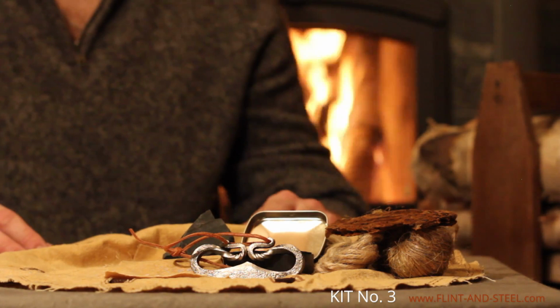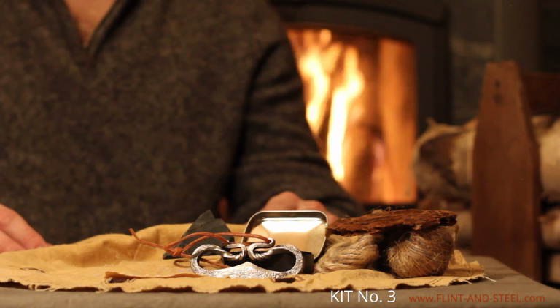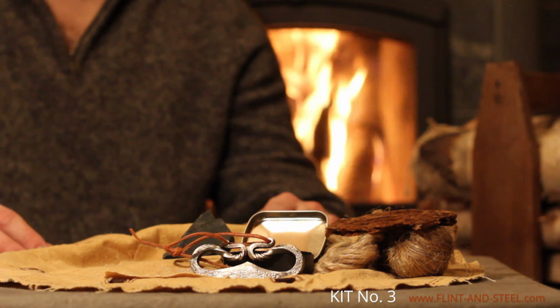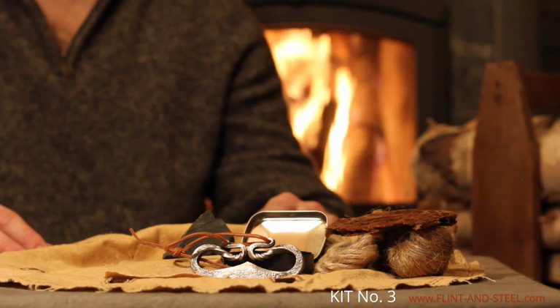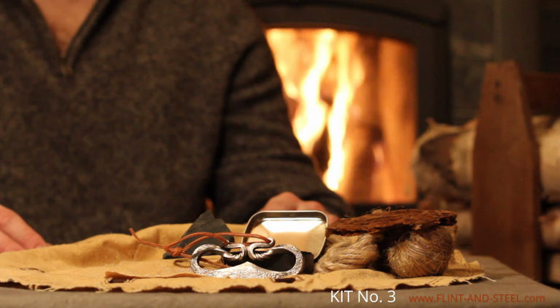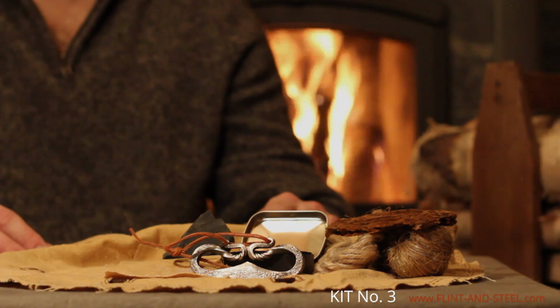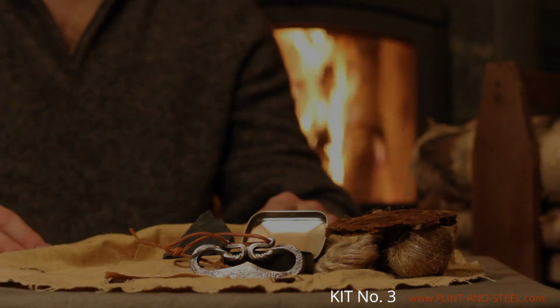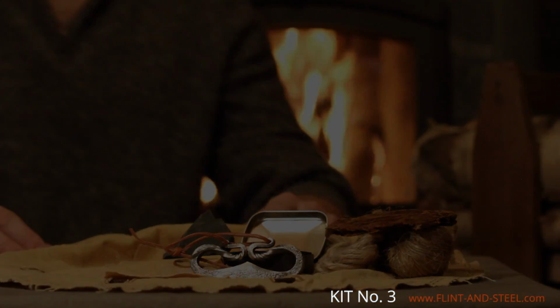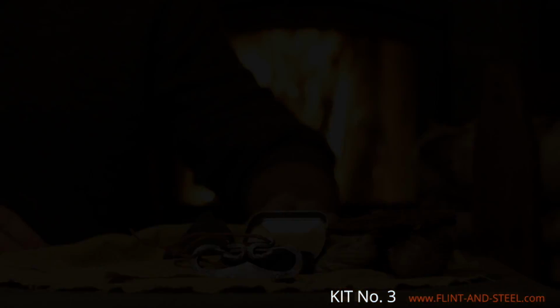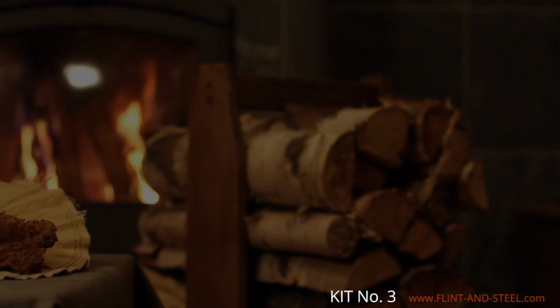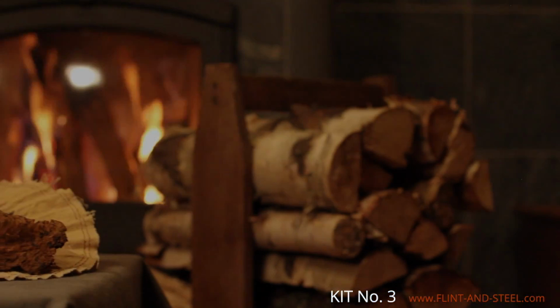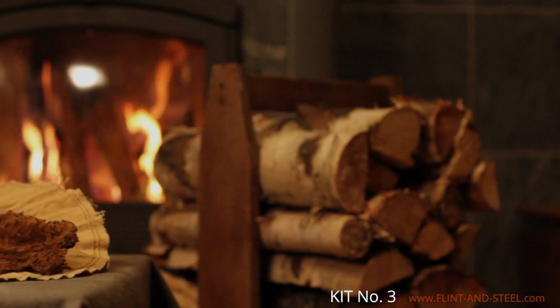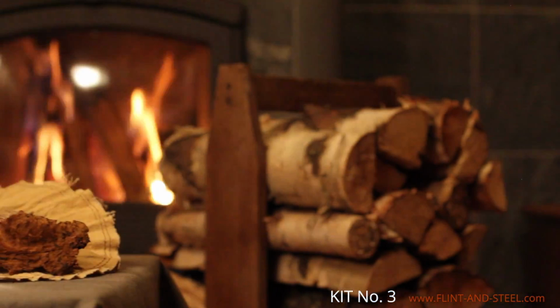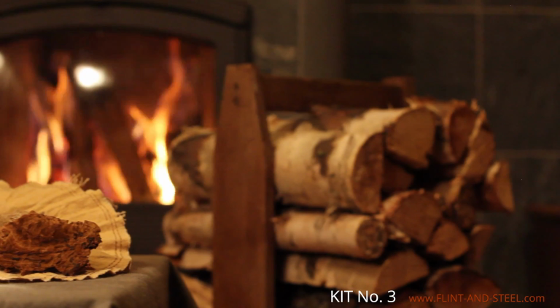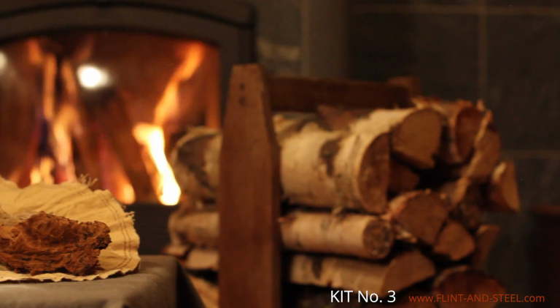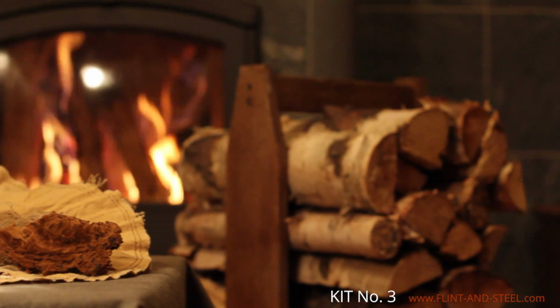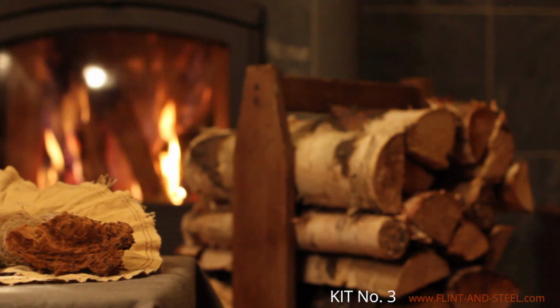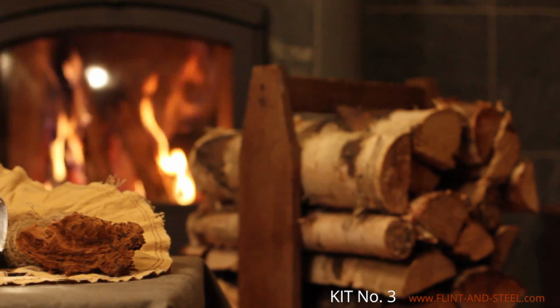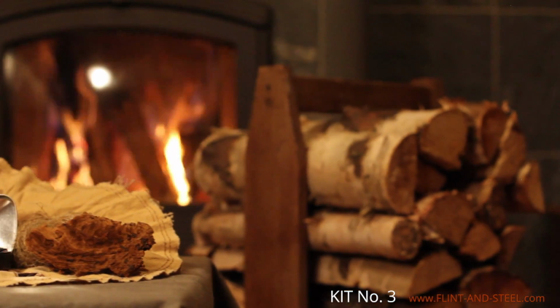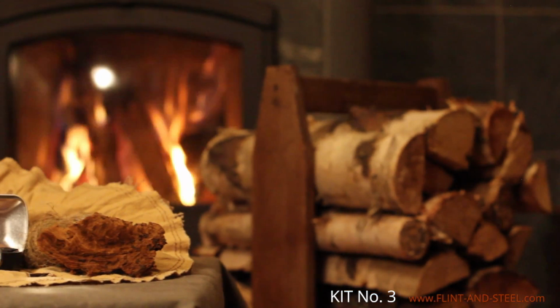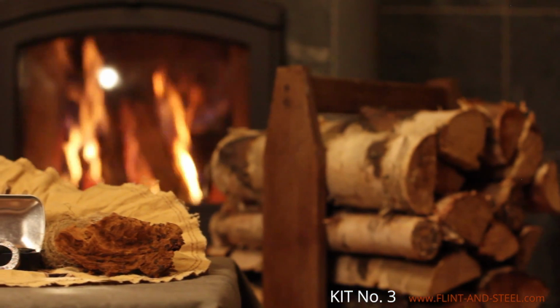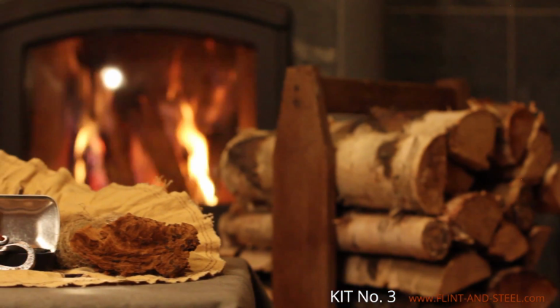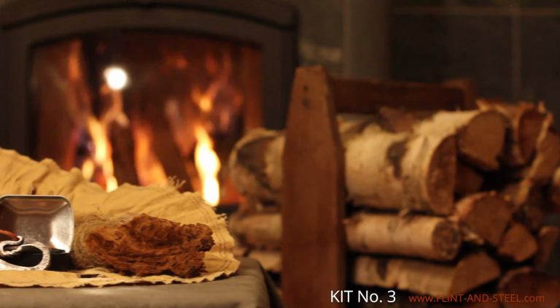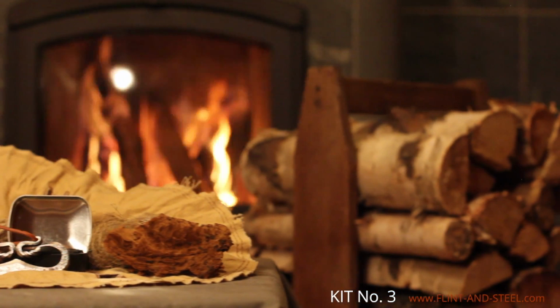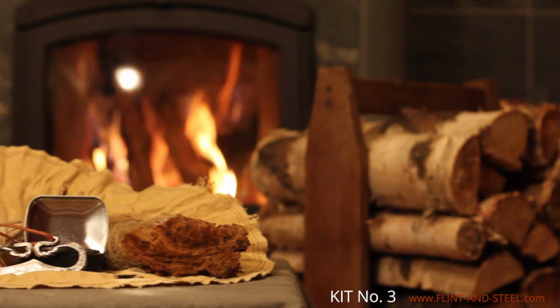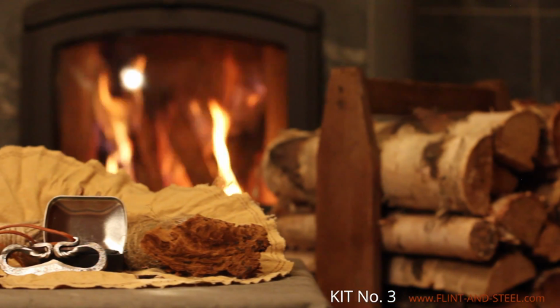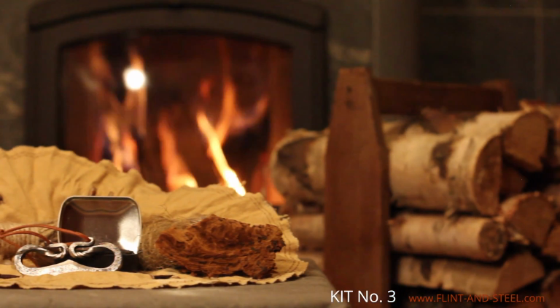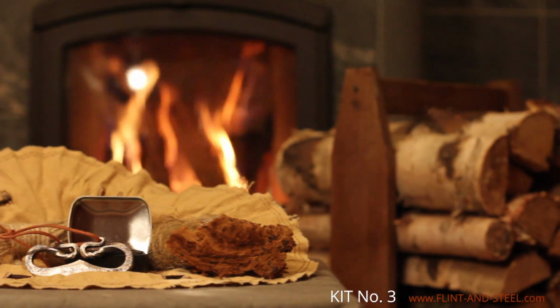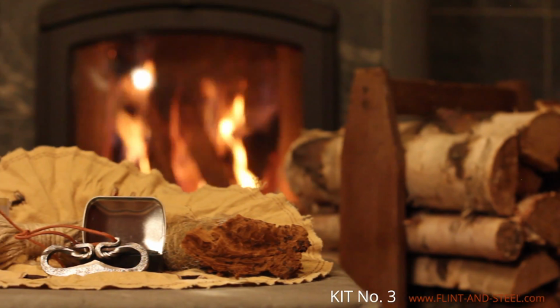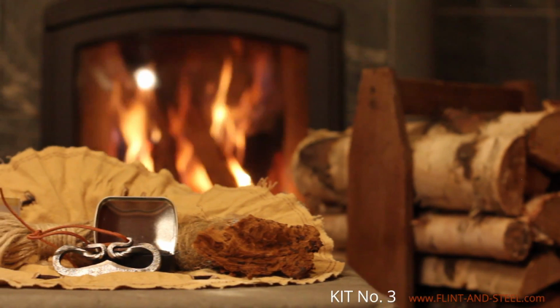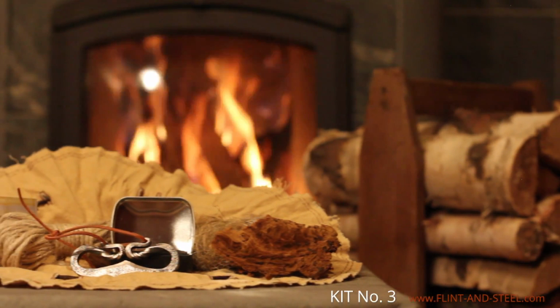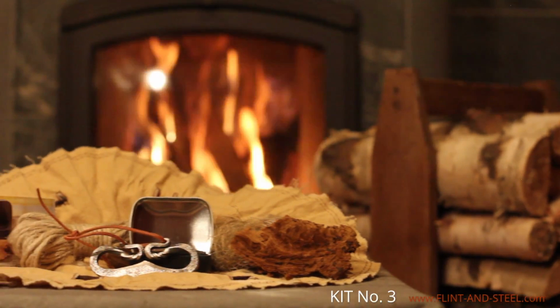This kit is best for those who respect tradition. It's most suitable for use when you want to properly build a fire in a fireplace or primitive hearth in order to cook some food.